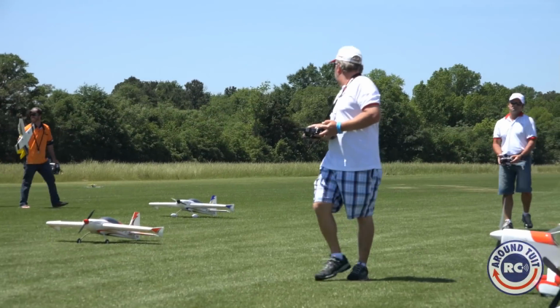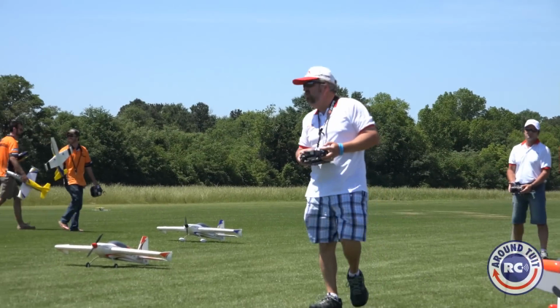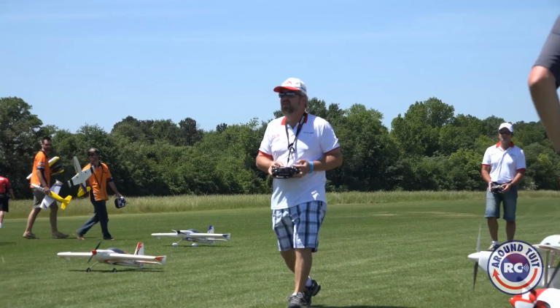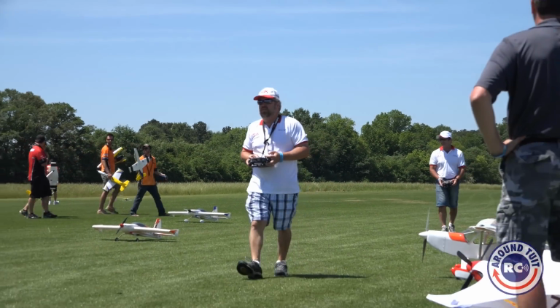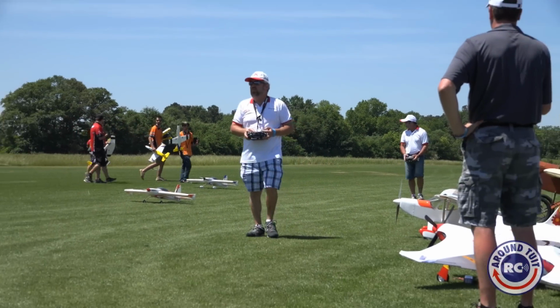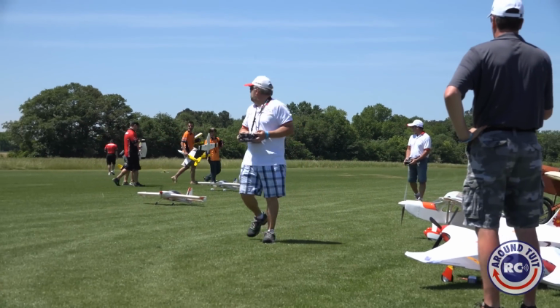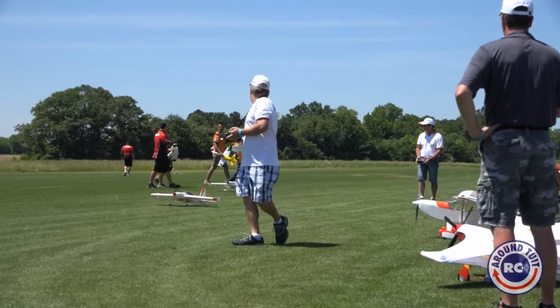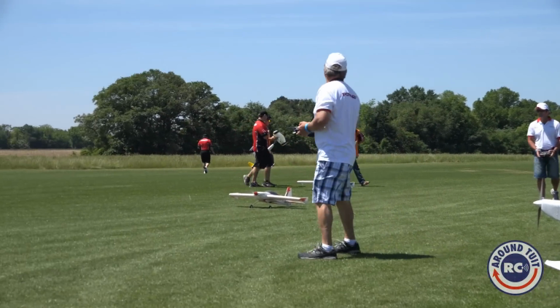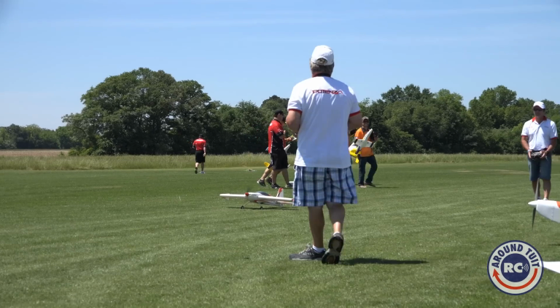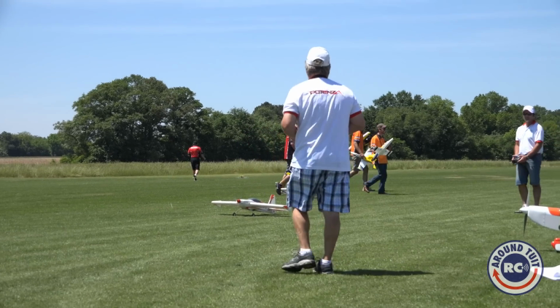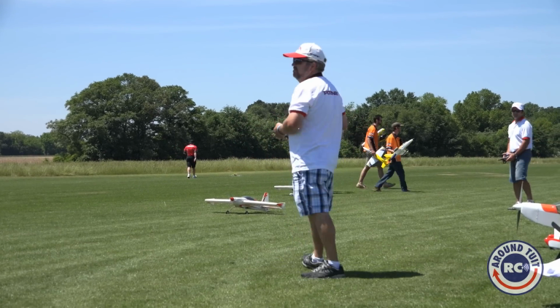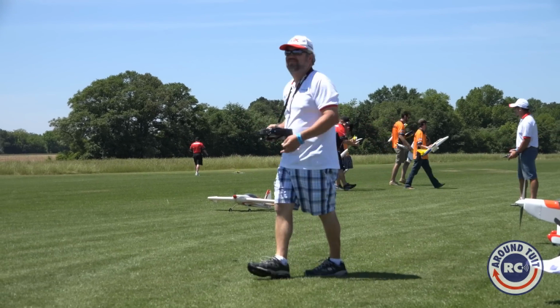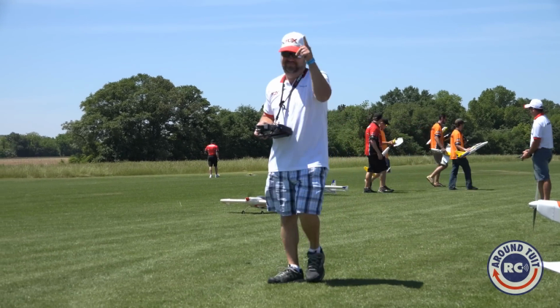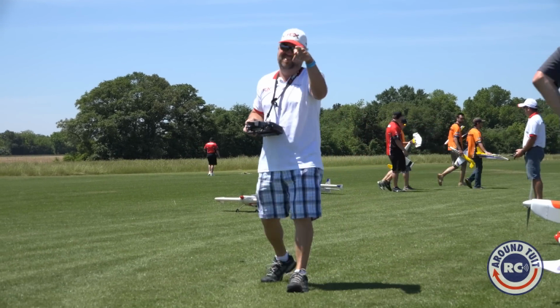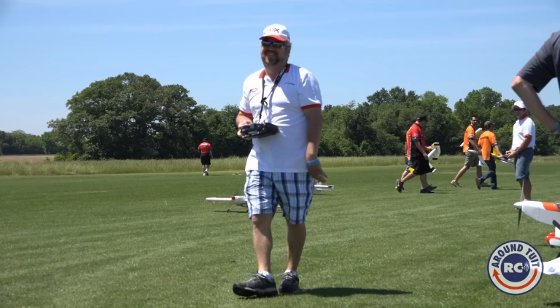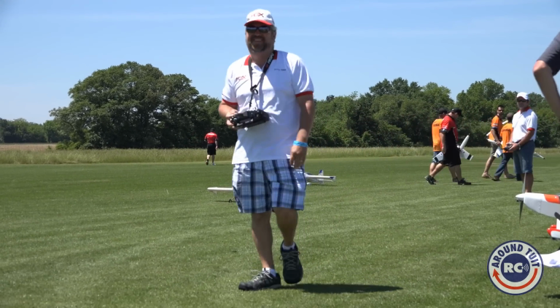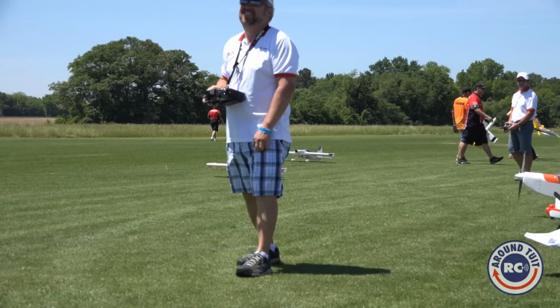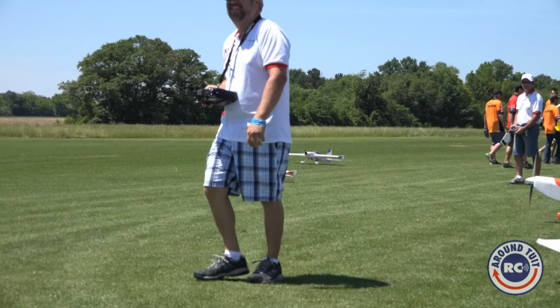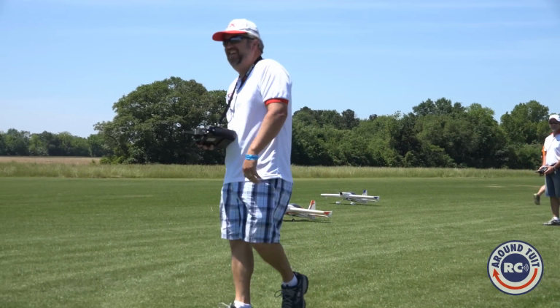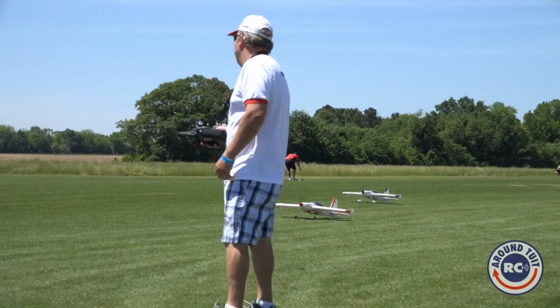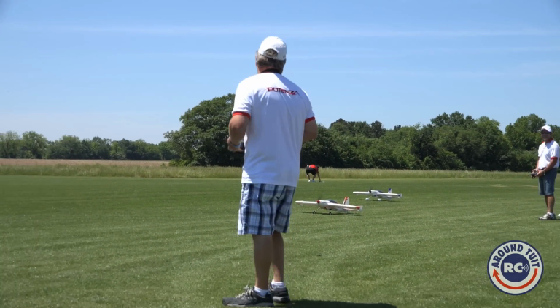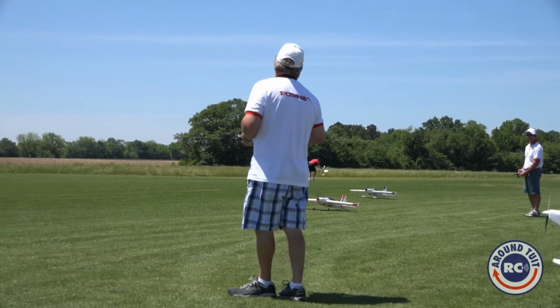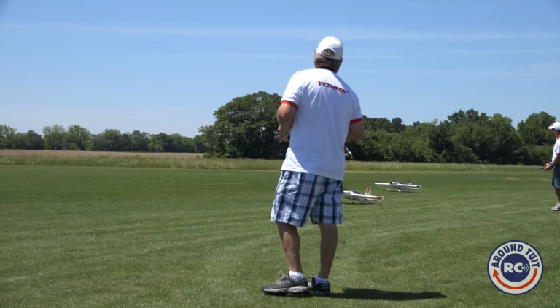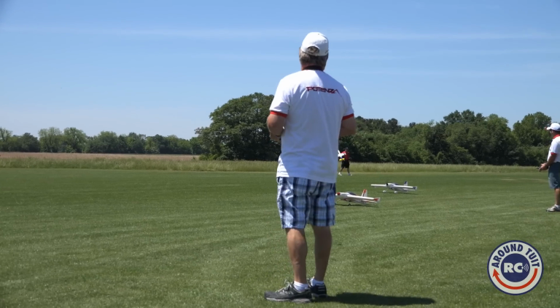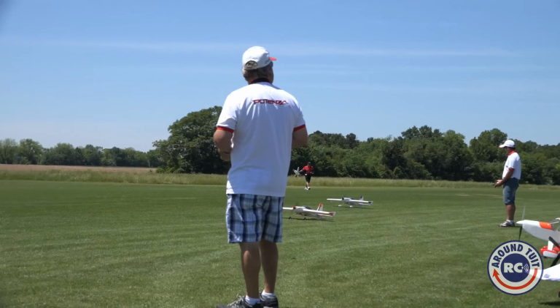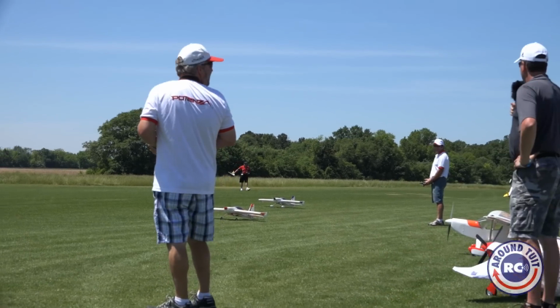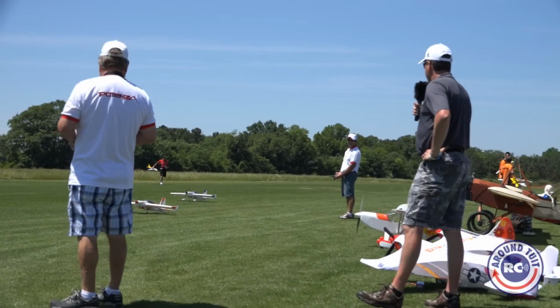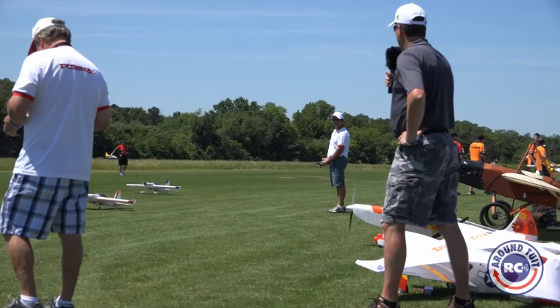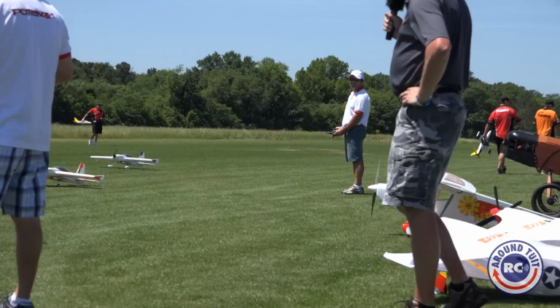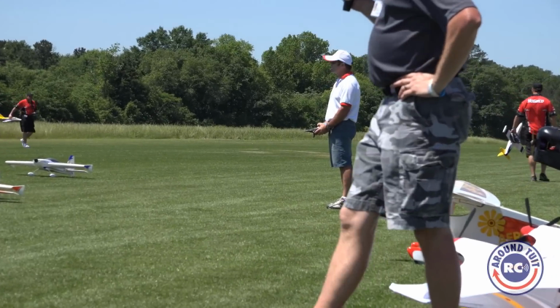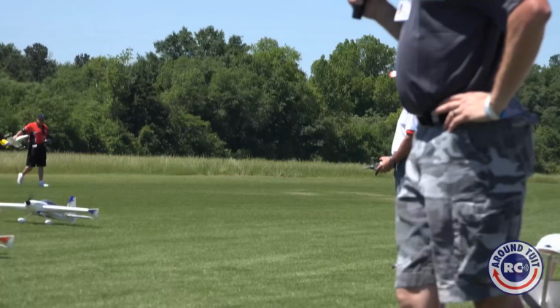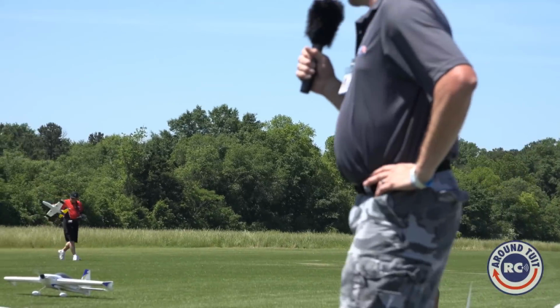Over here, closest to me, we got Dave Ribby flying a 4-cell. And of course, we got Kike Samanzini flying the stock 3-cell conversion.